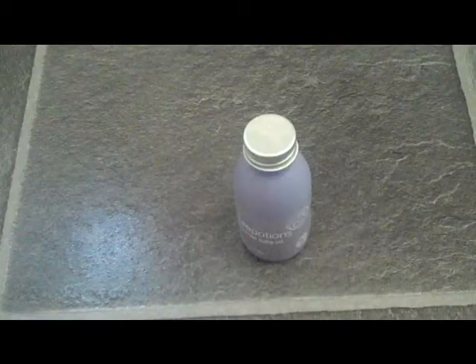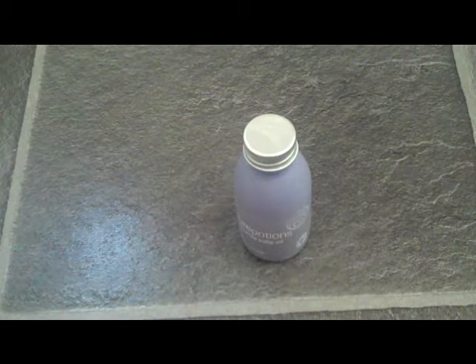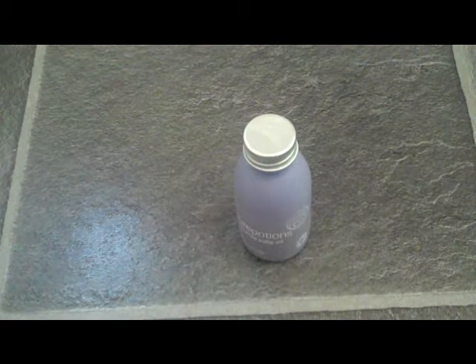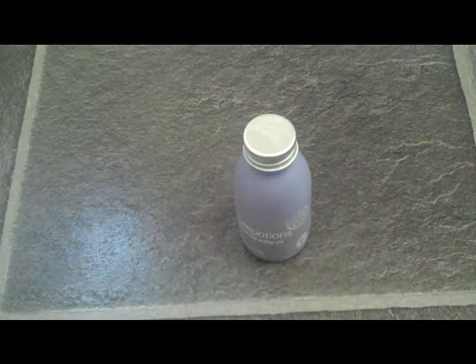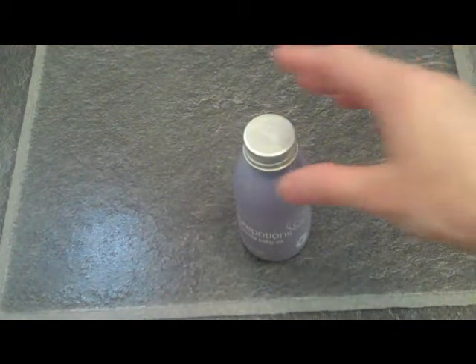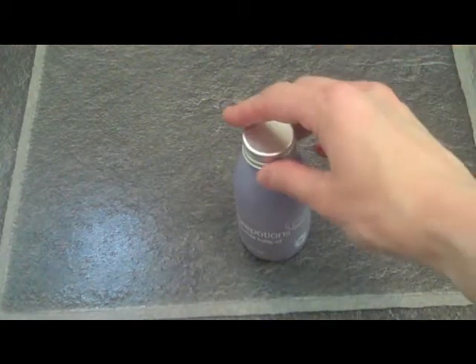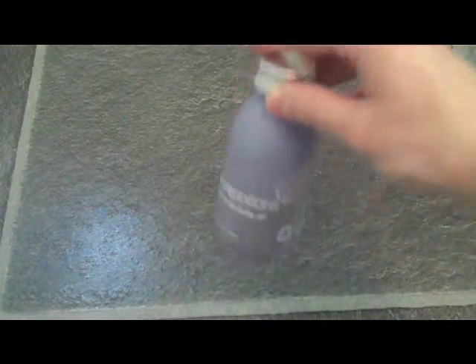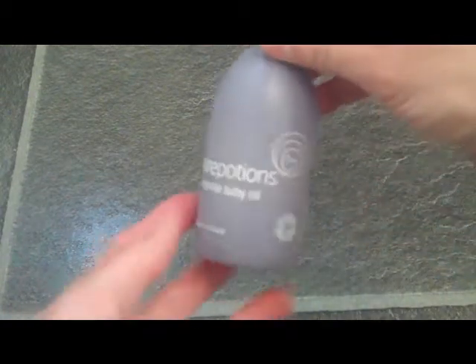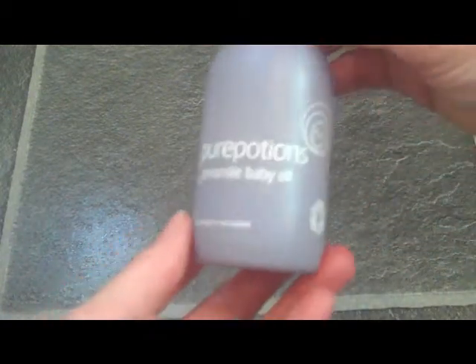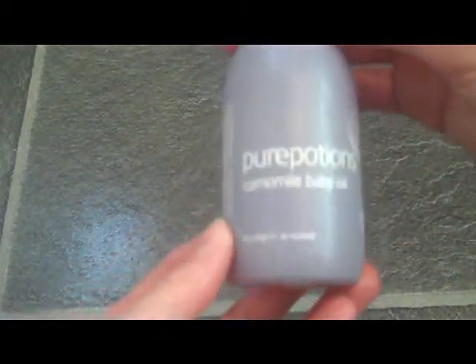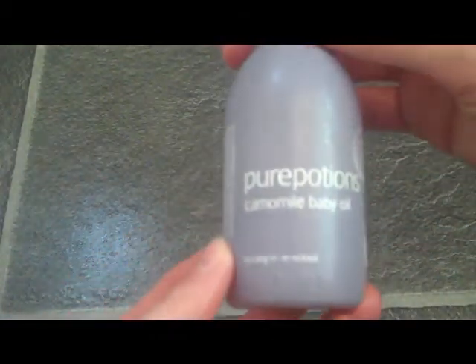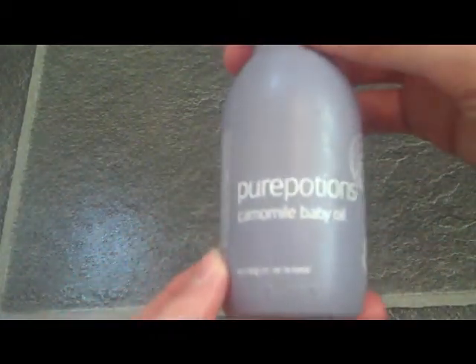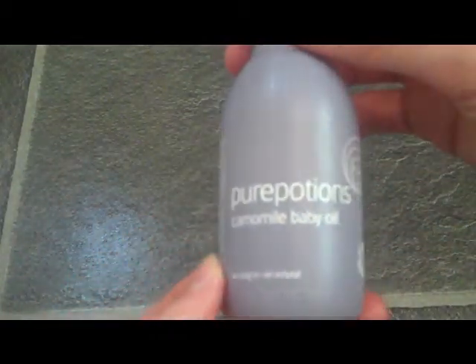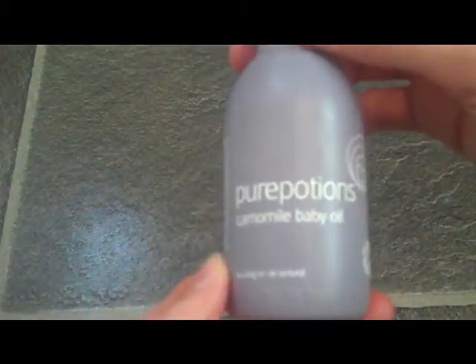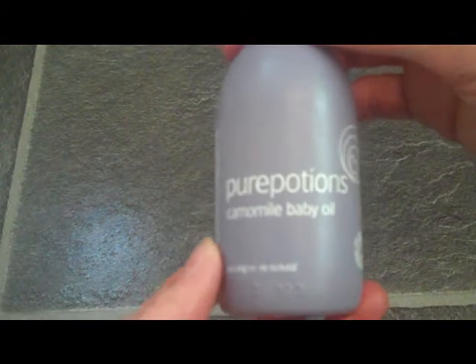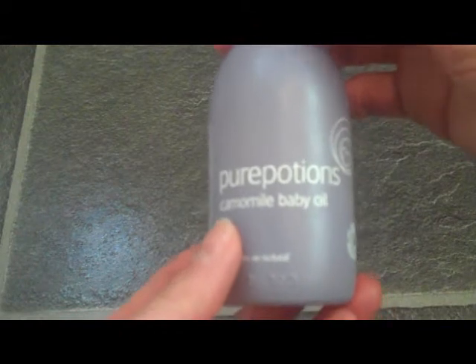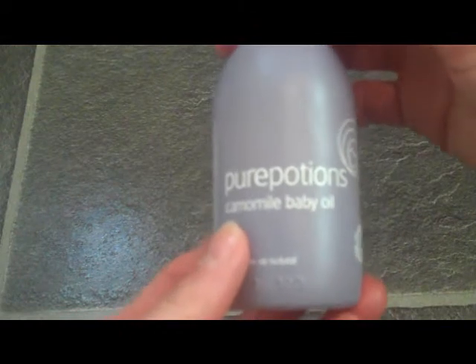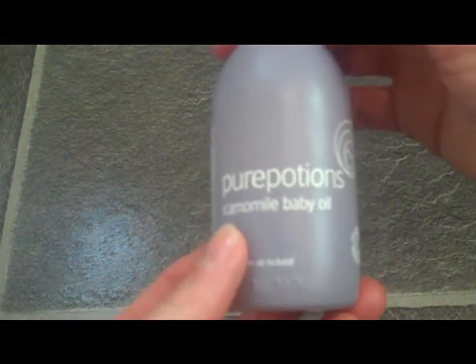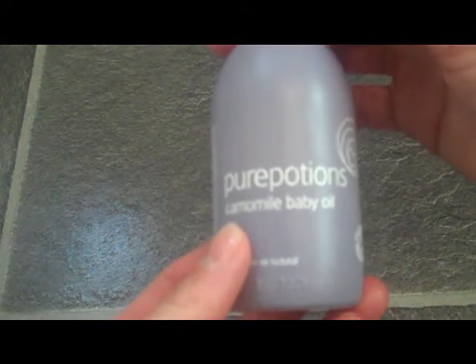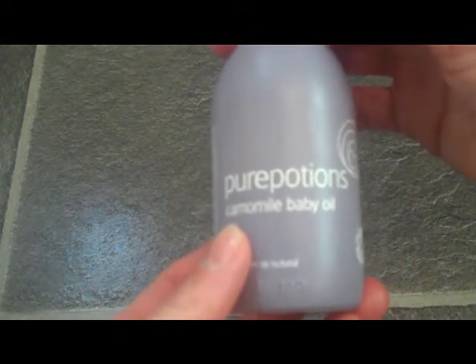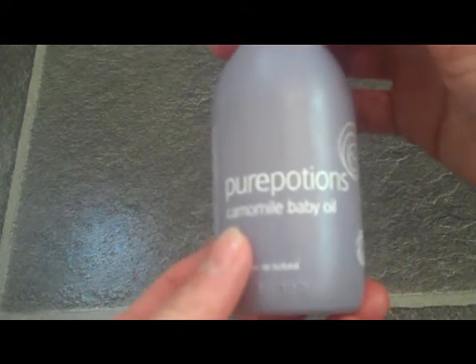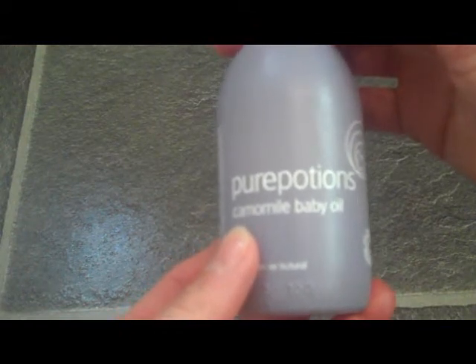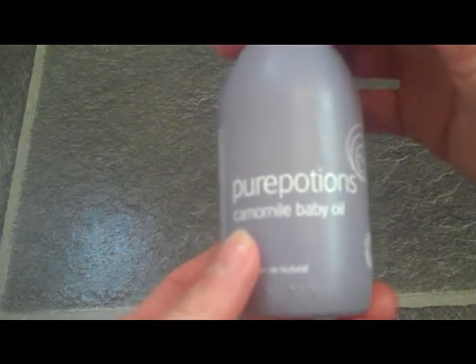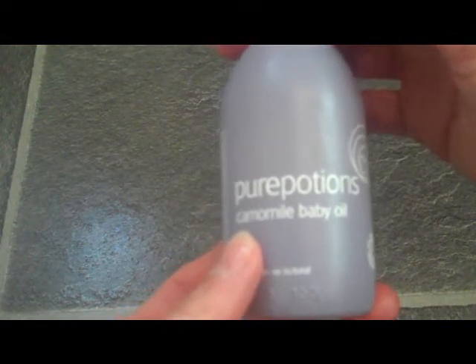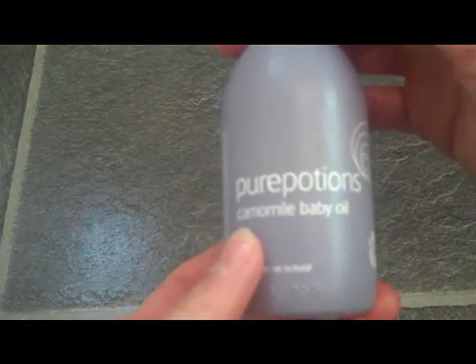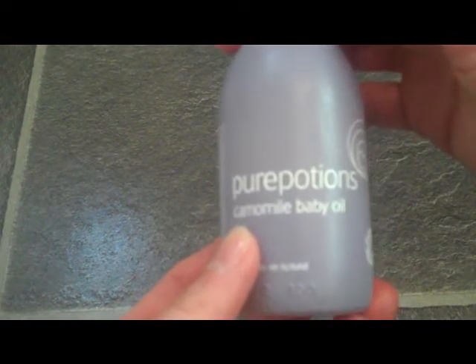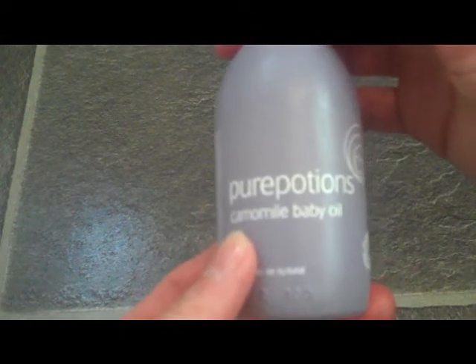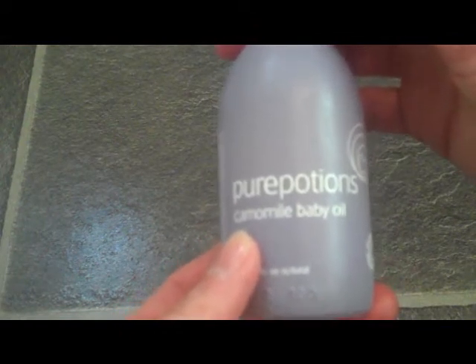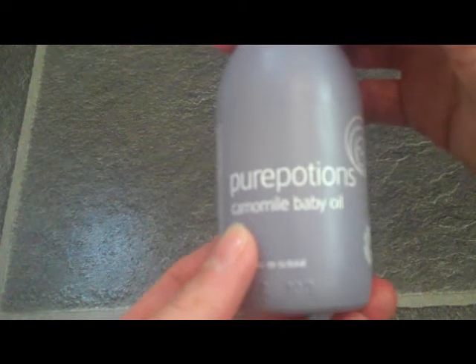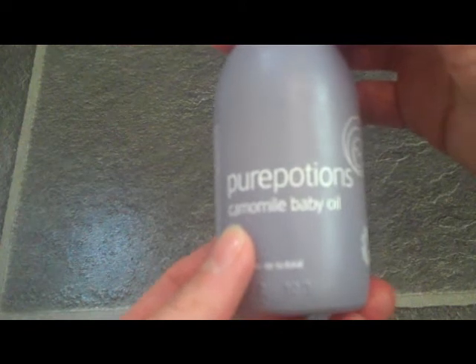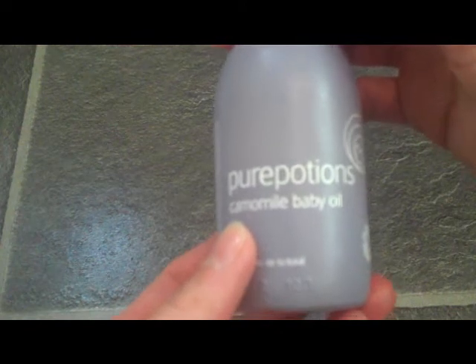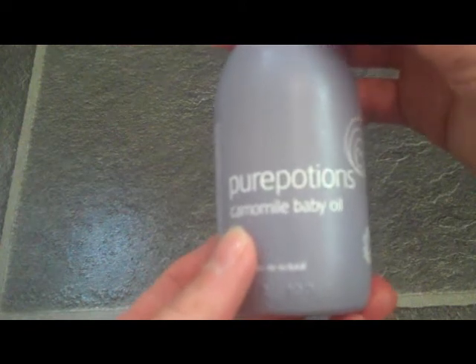This is a Nappy Lady demonstration of Pure Potions Chamomile Baby Oil. This is a gentle and soothing oil which is very versatile. It can be used for bathing, massage and cleansing.